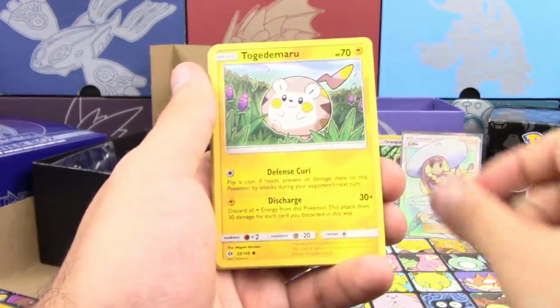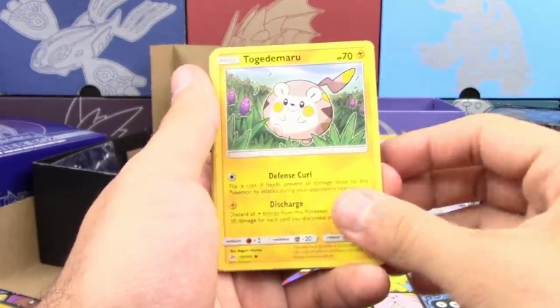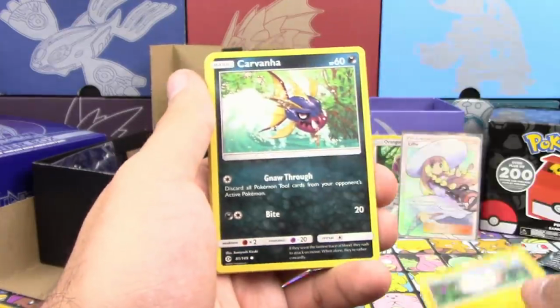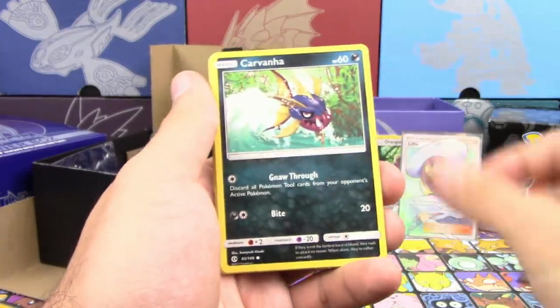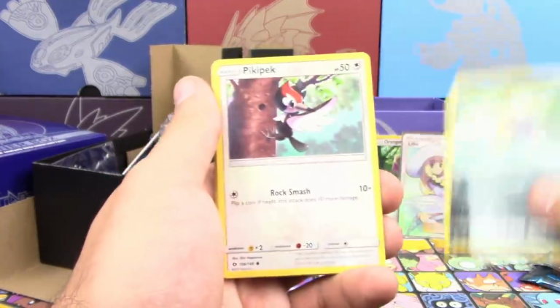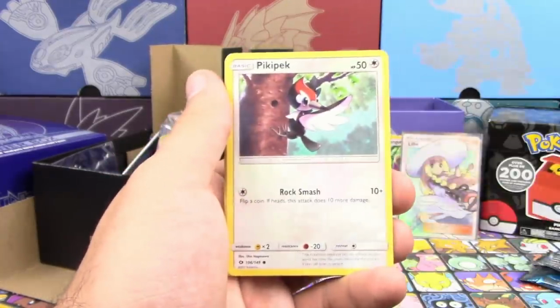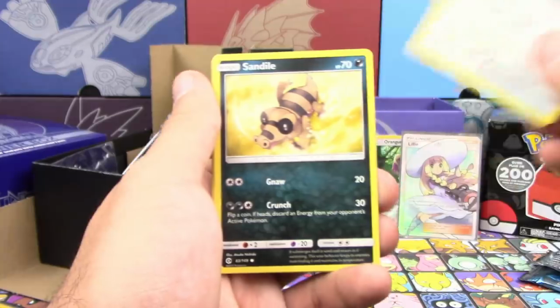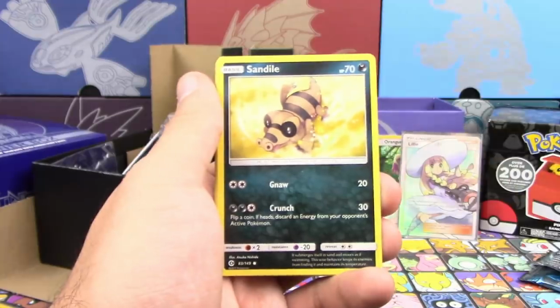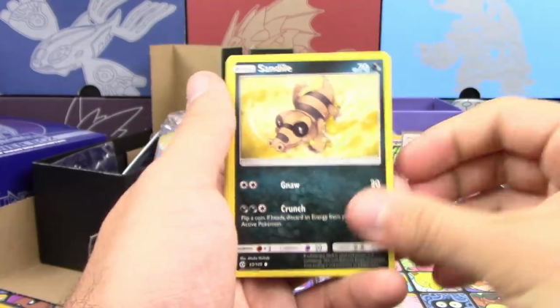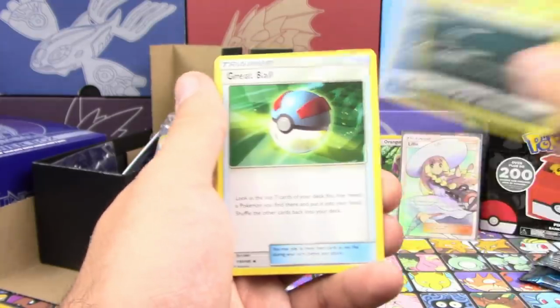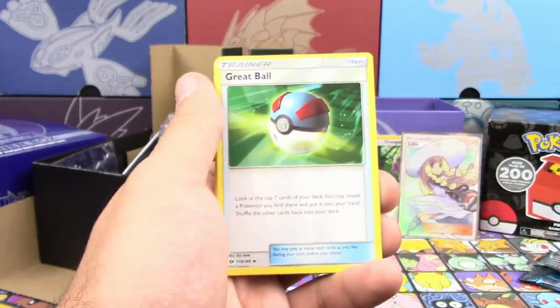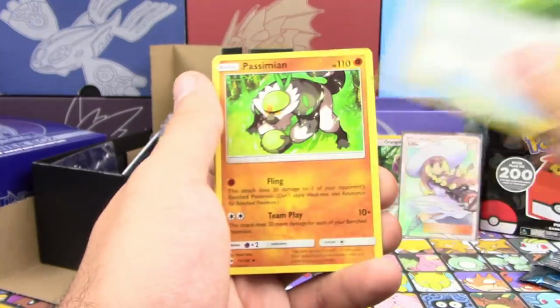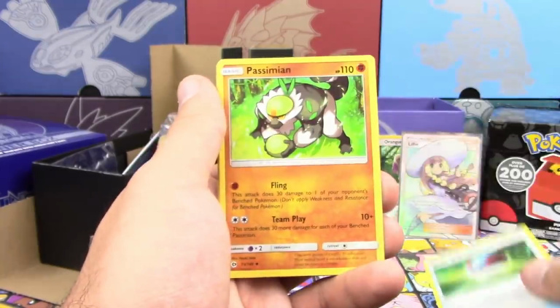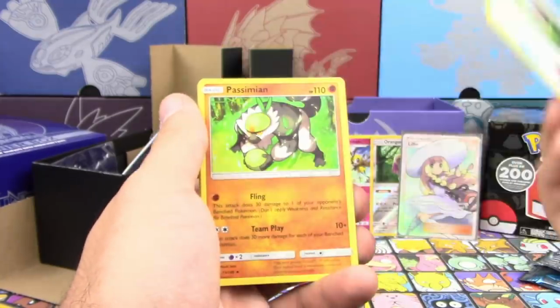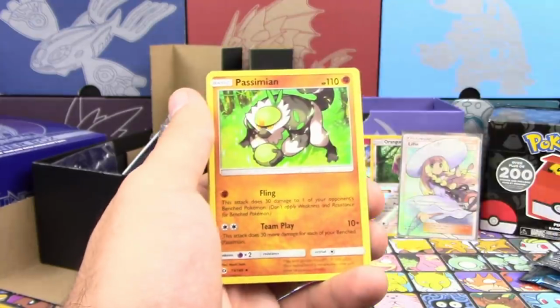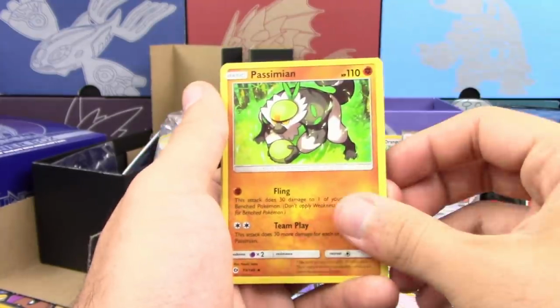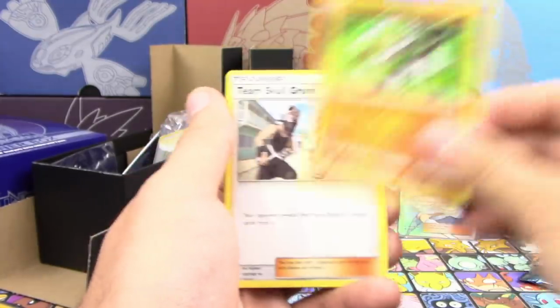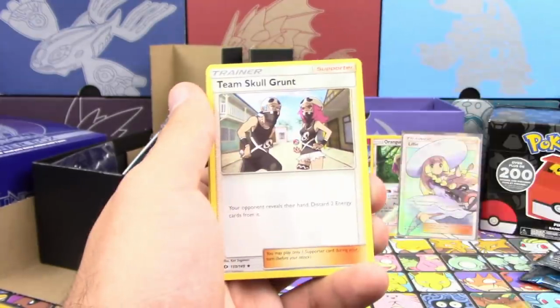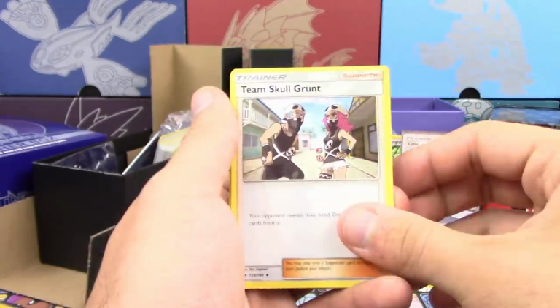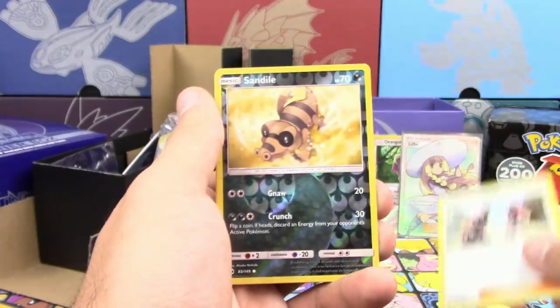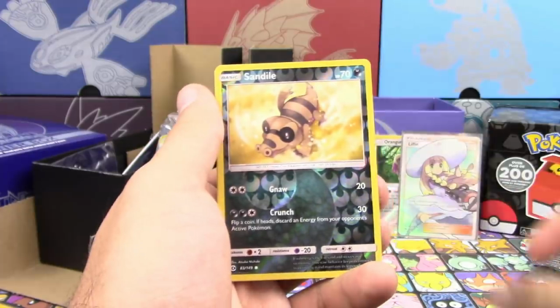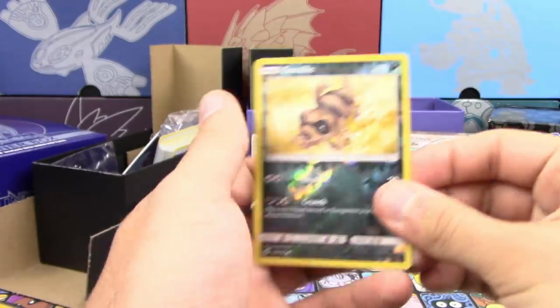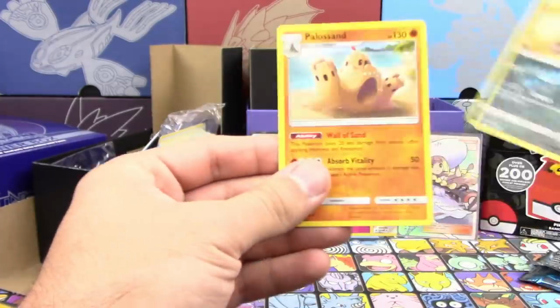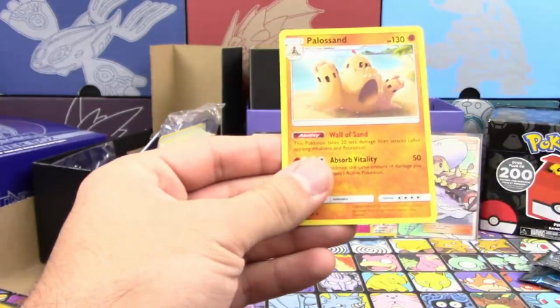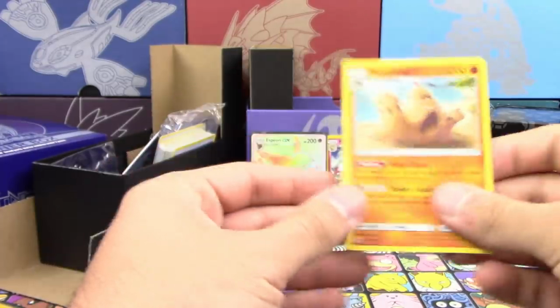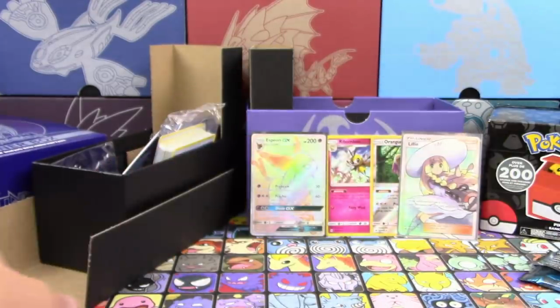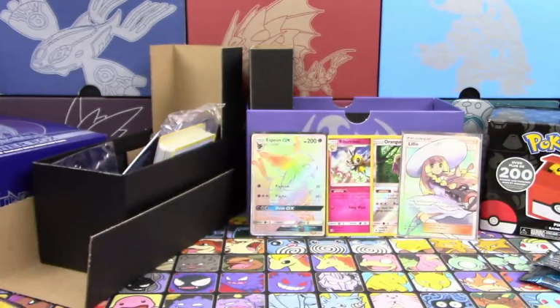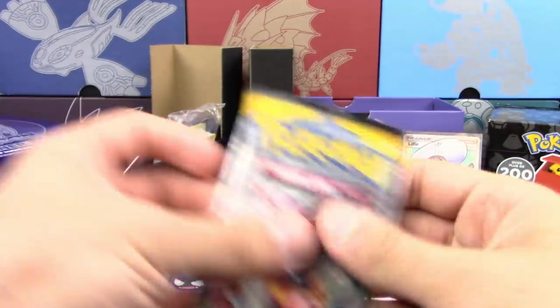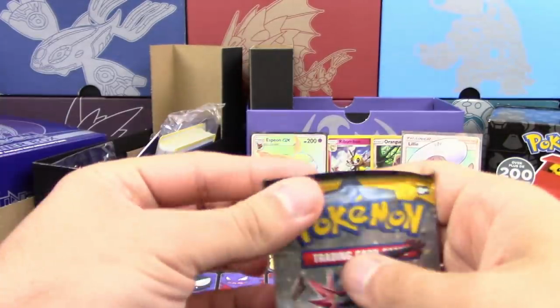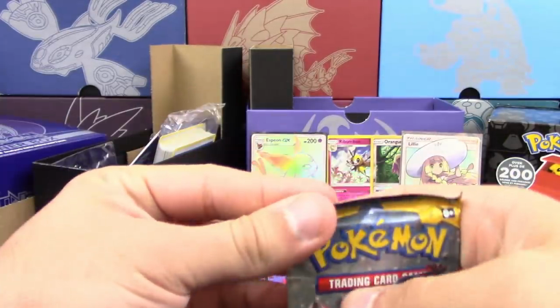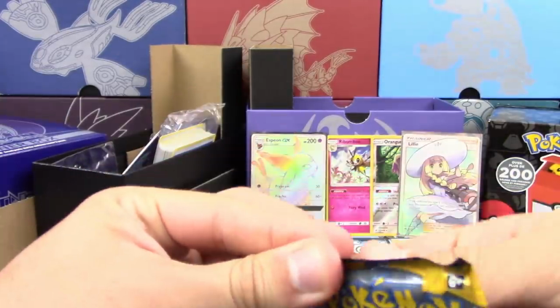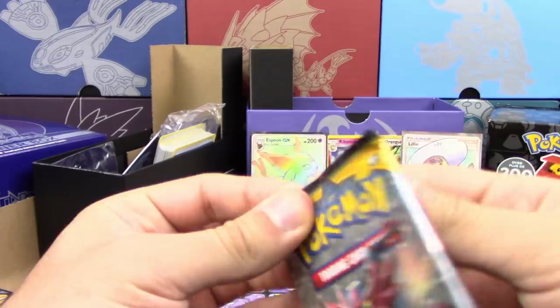Chansey, Togedemaru, Carvanha, Sandile, Great Ball, Simipour, Team Skull Grunt, Reverse Holo Sandile, and a Palossand. The first zero-point pack — that would have been mine.